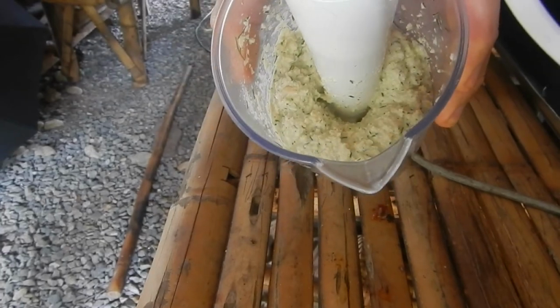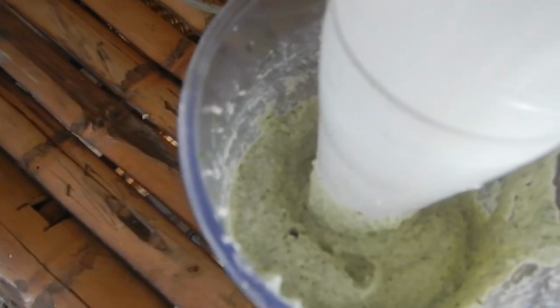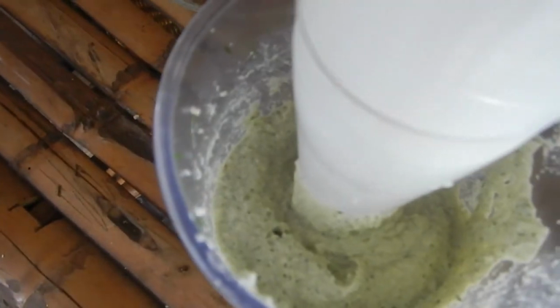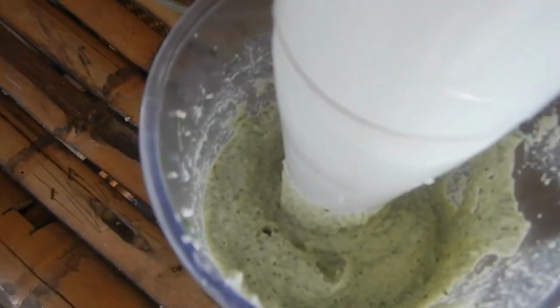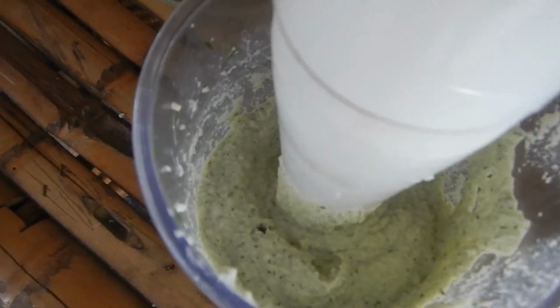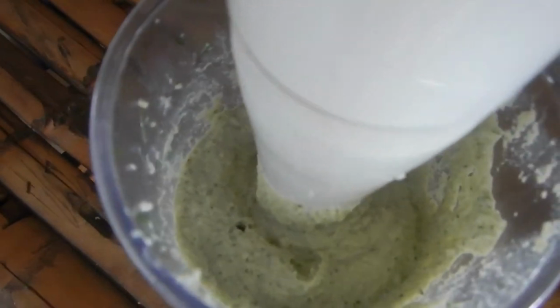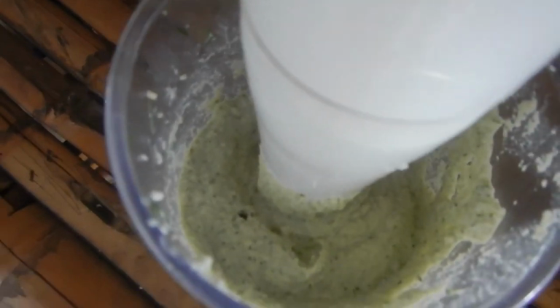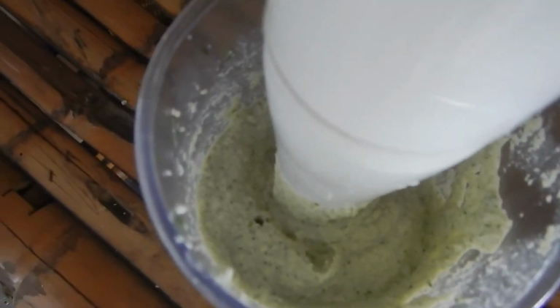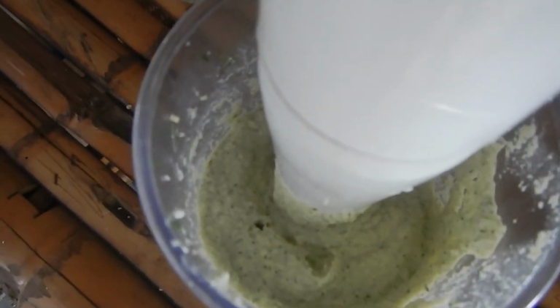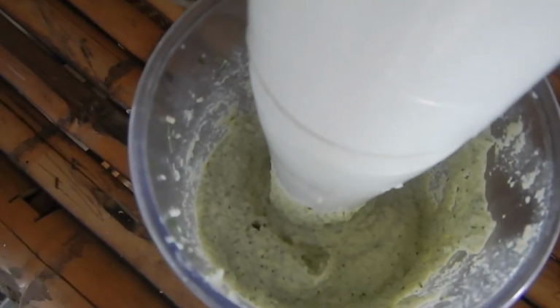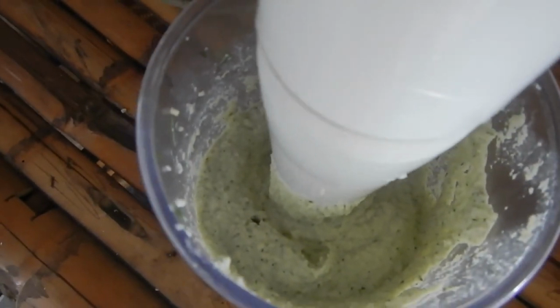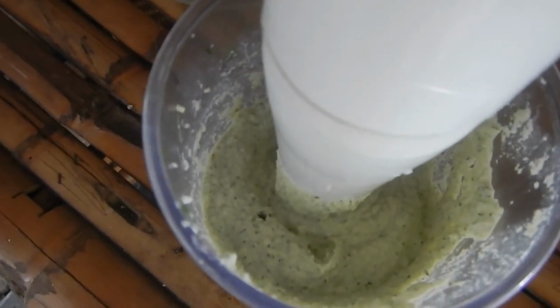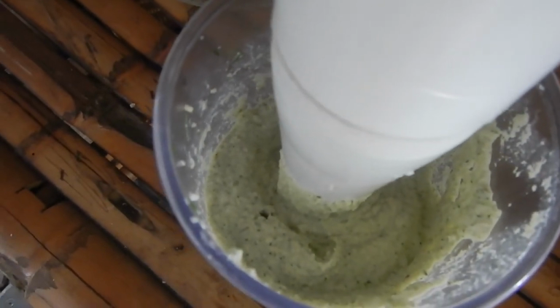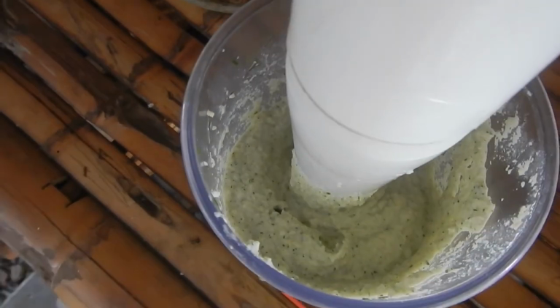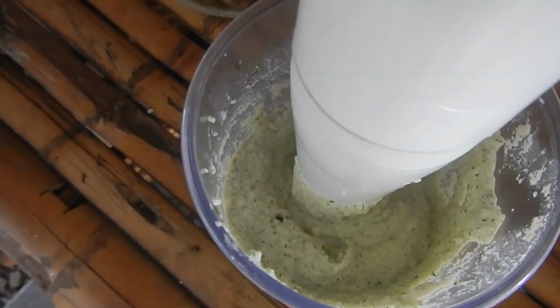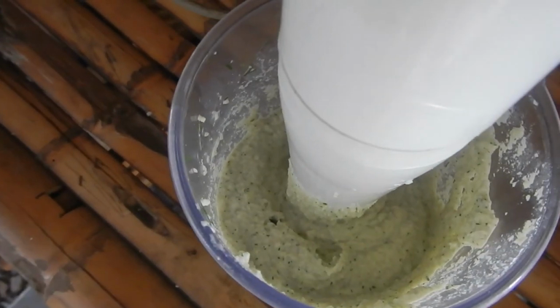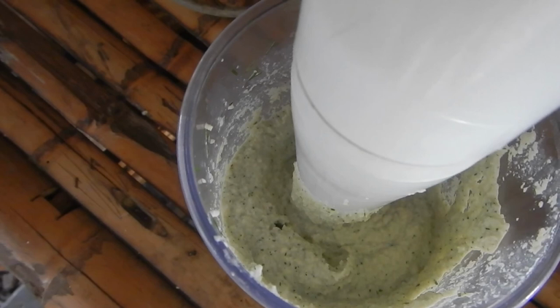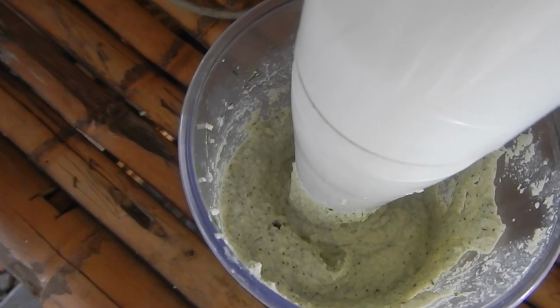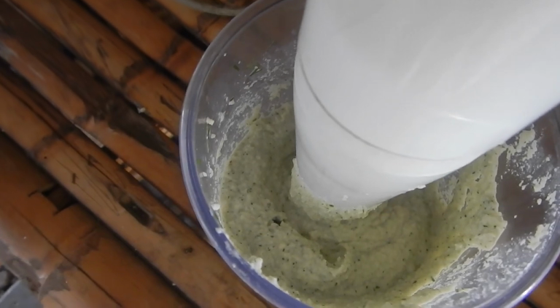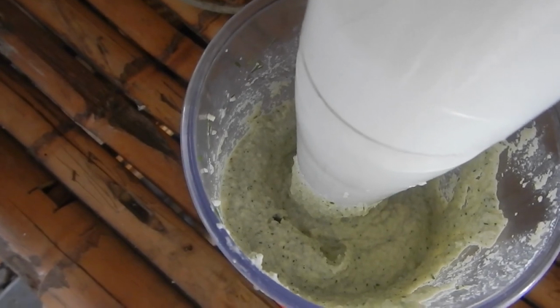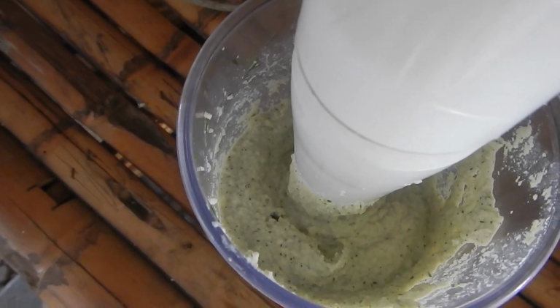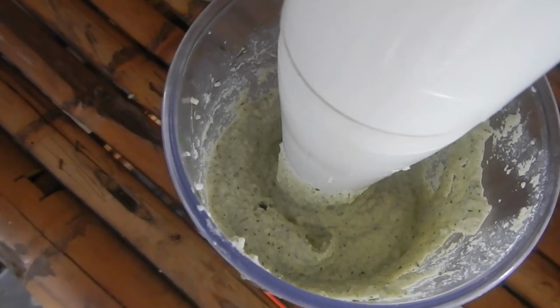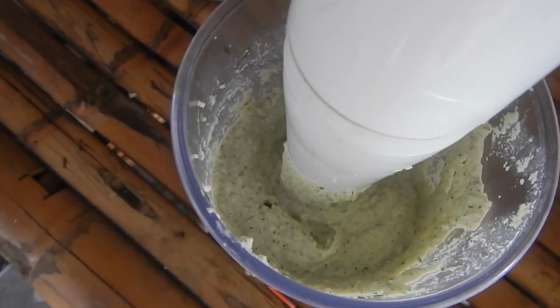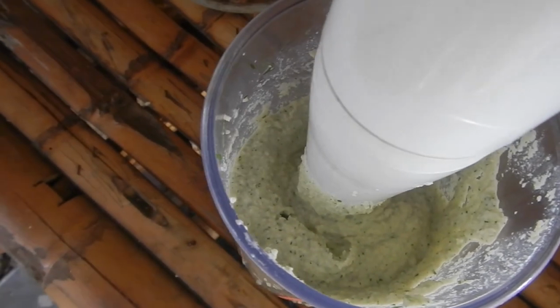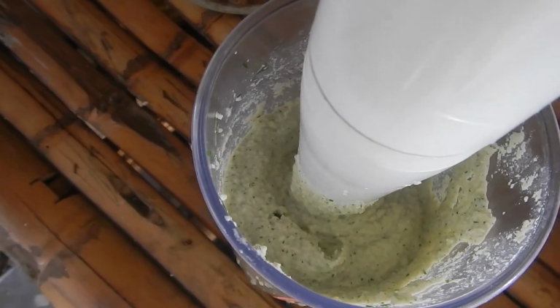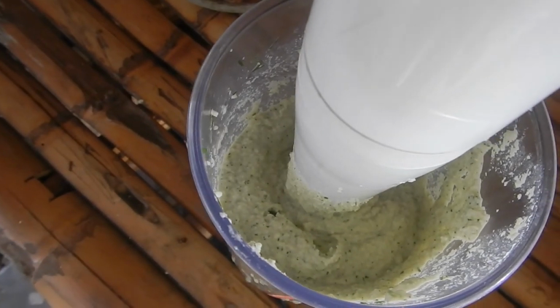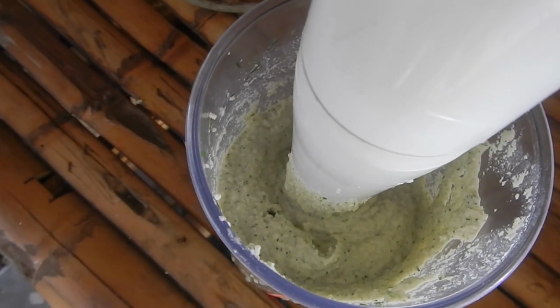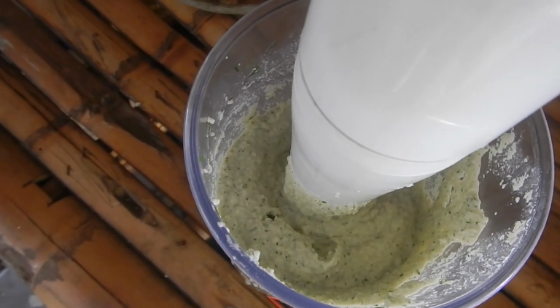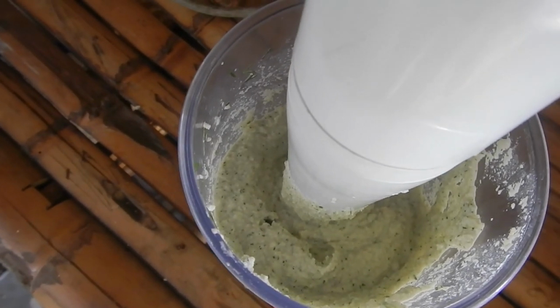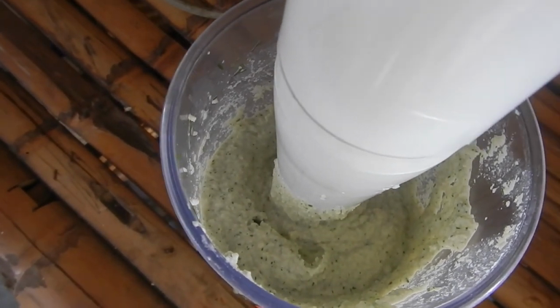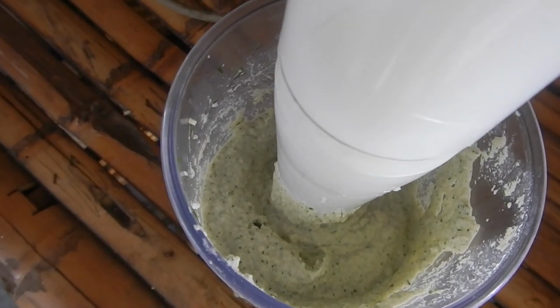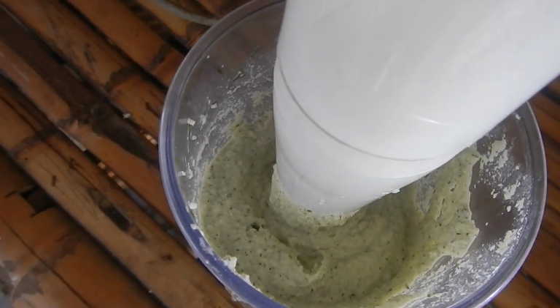Then you taste it. For me, it's a little bit too sweet. So I will add a little bit of lime and some soy sauce.